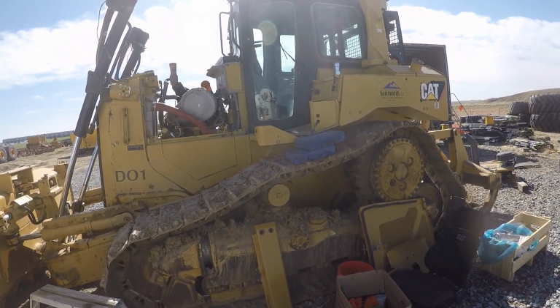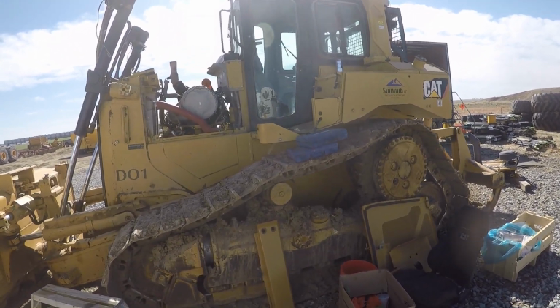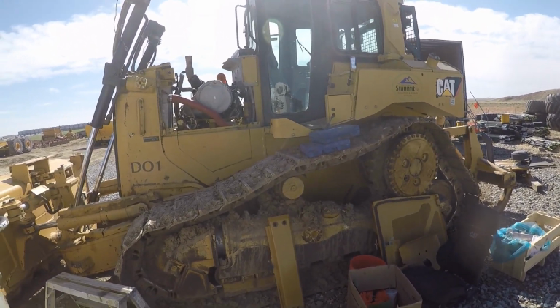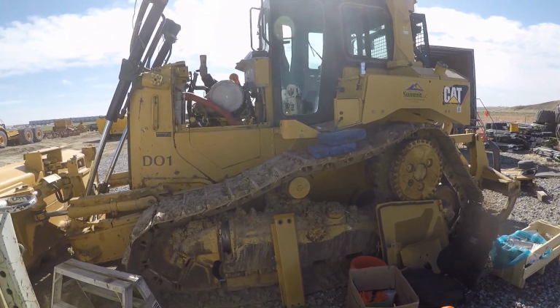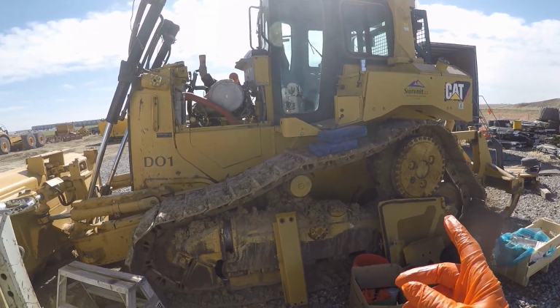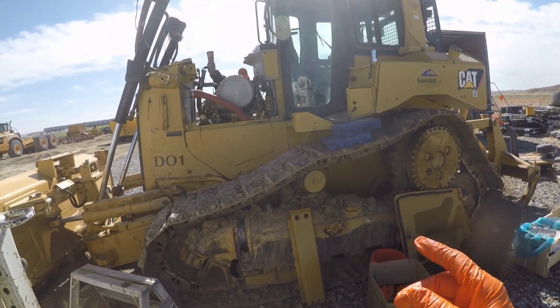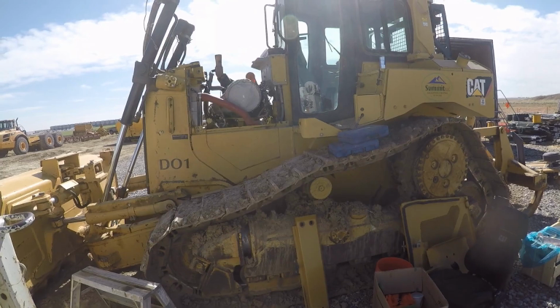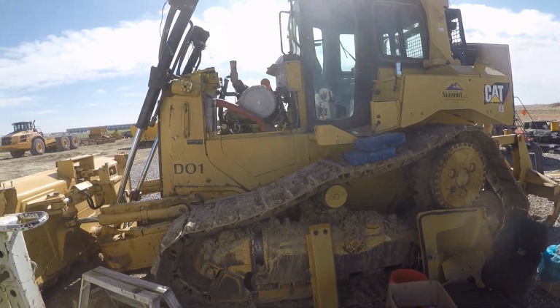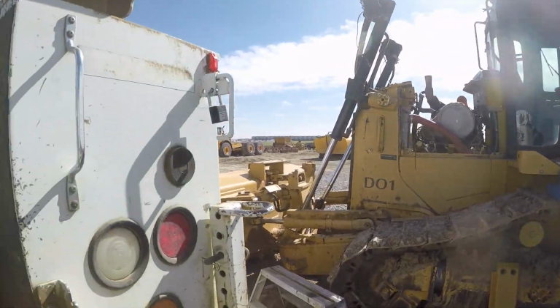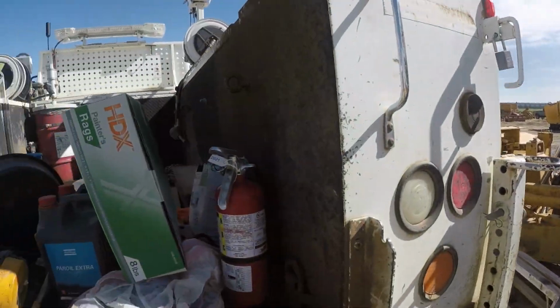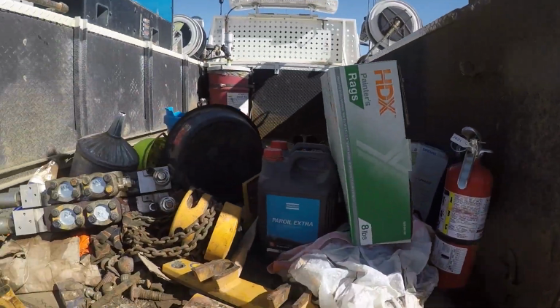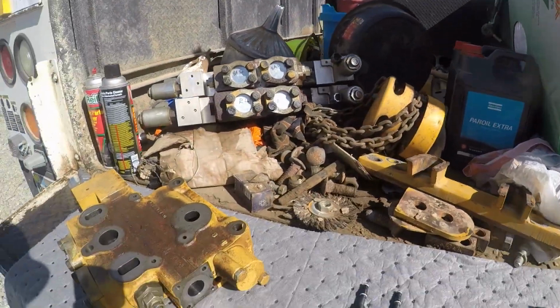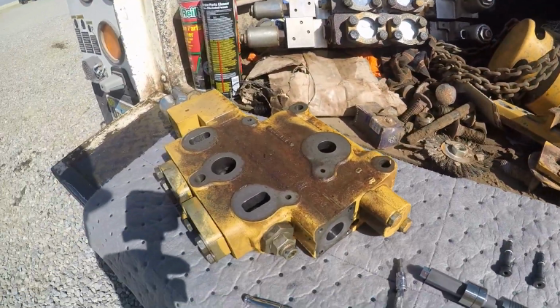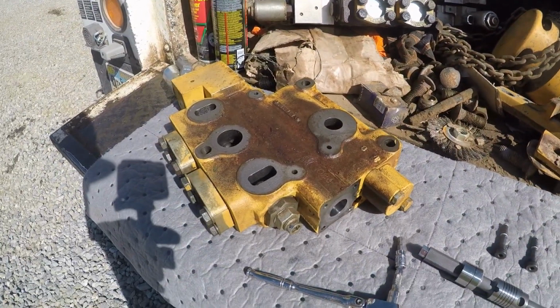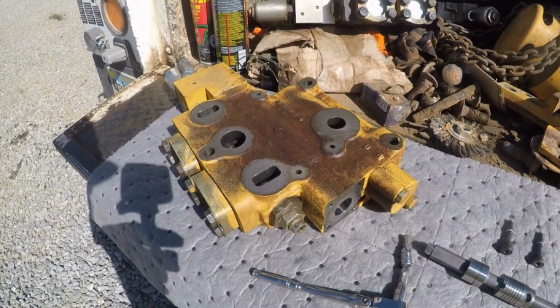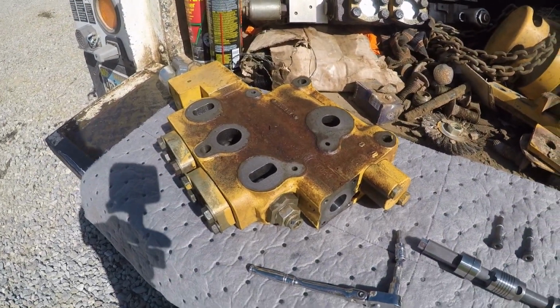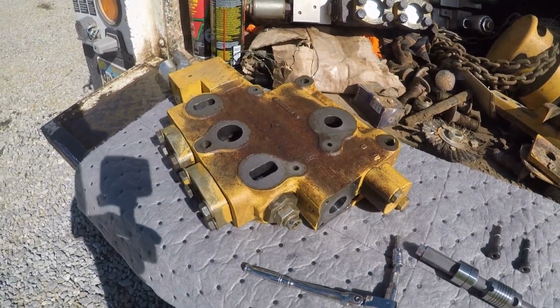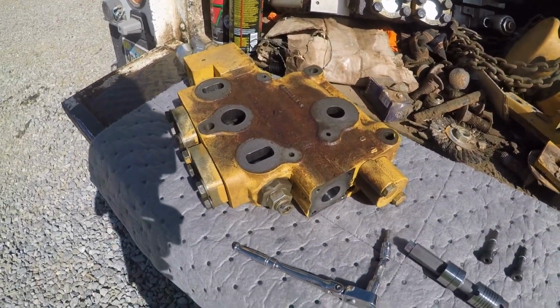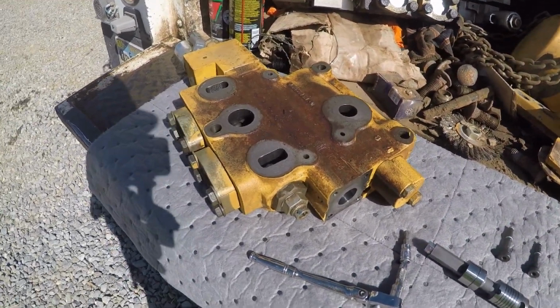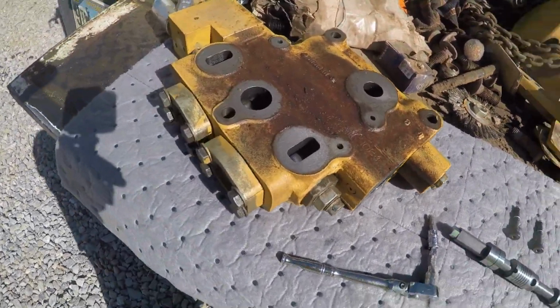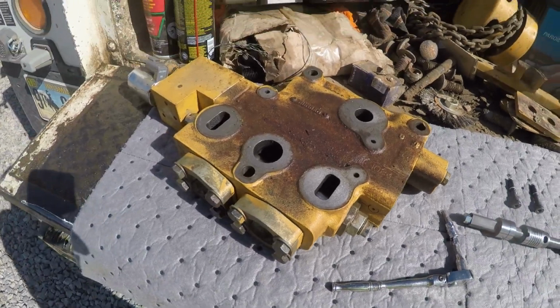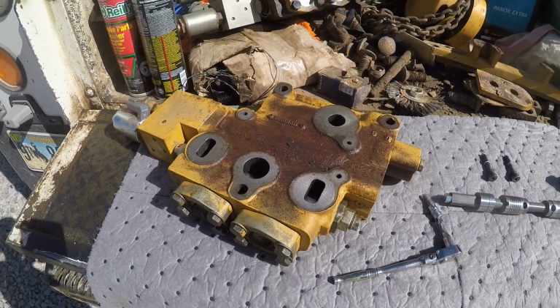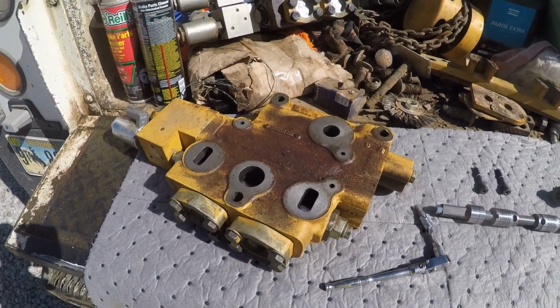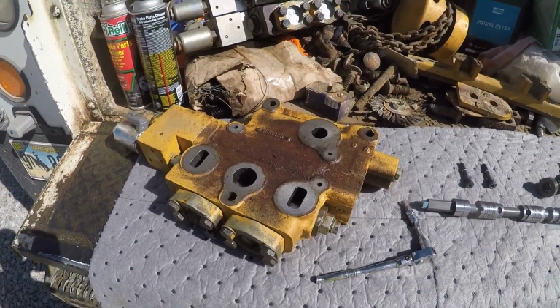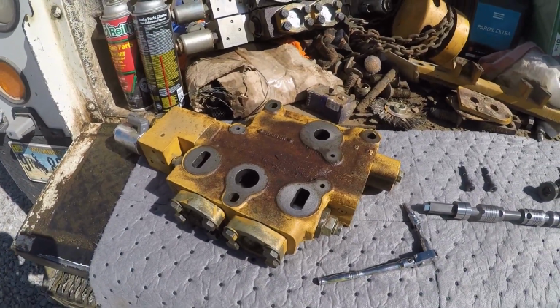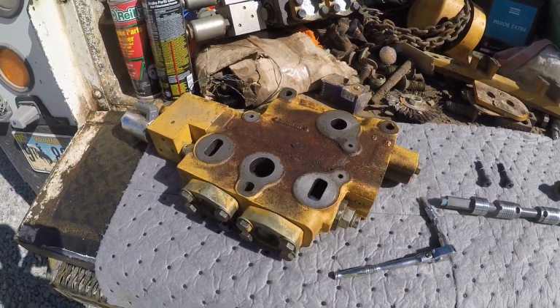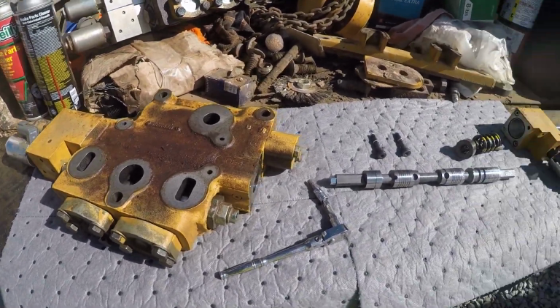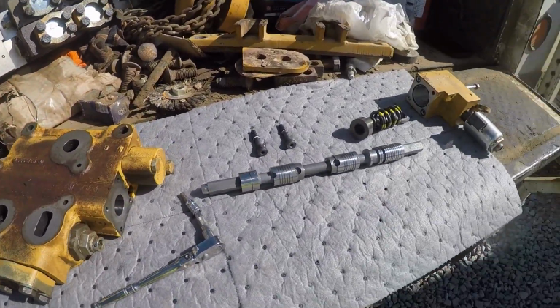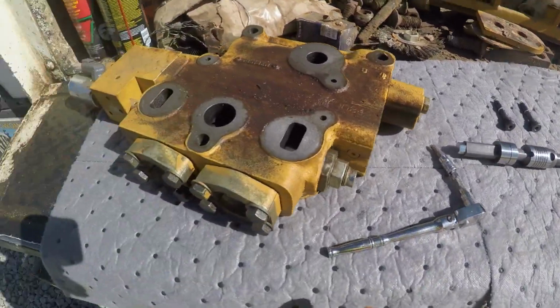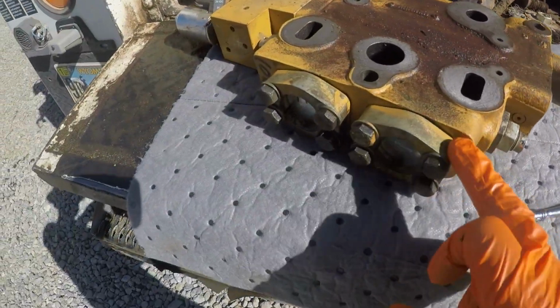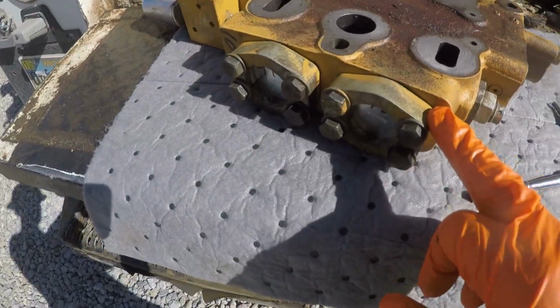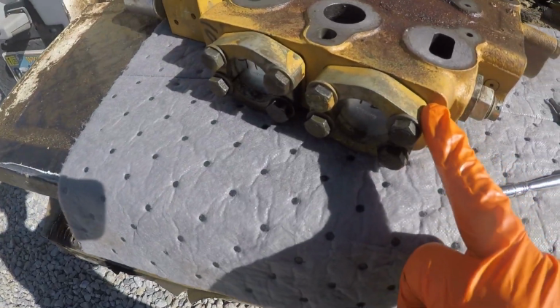D6T — already got this one torn apart and did the troubleshoot. The original symptom was a real slow tilt, but all the other implements worked fine. This is the tilt valve.